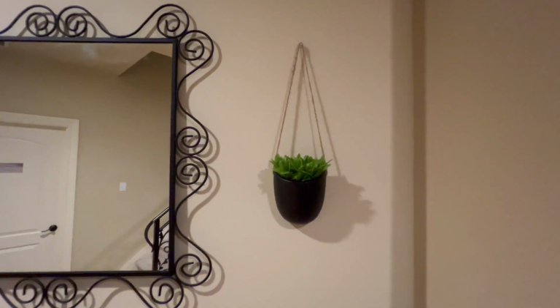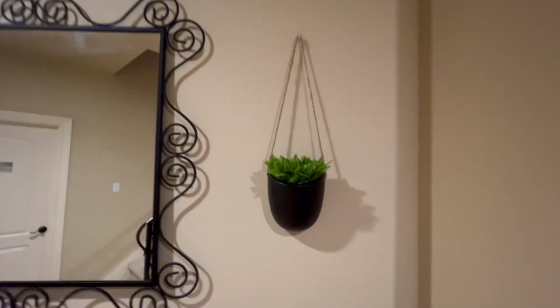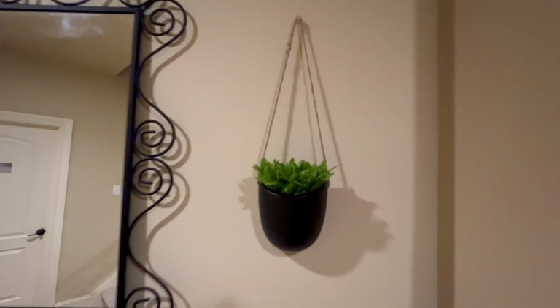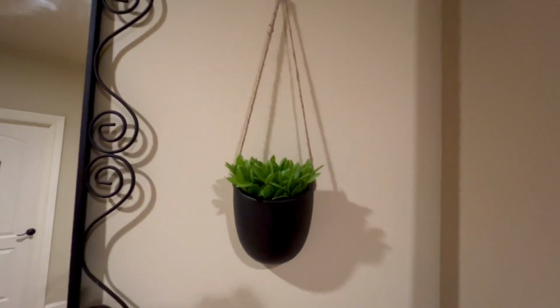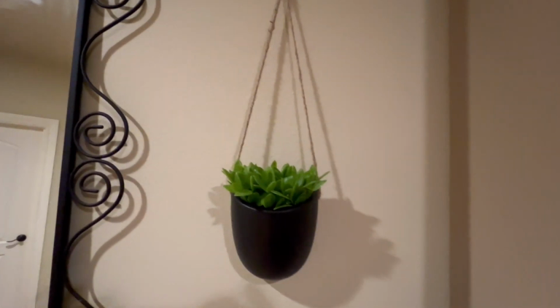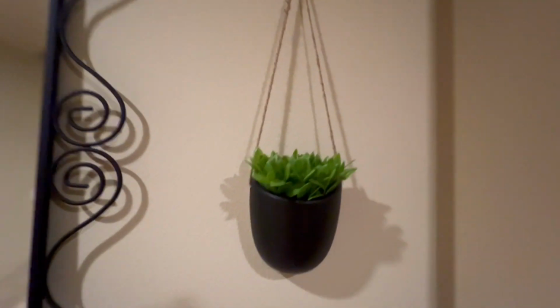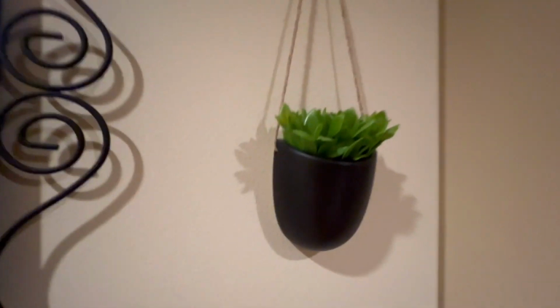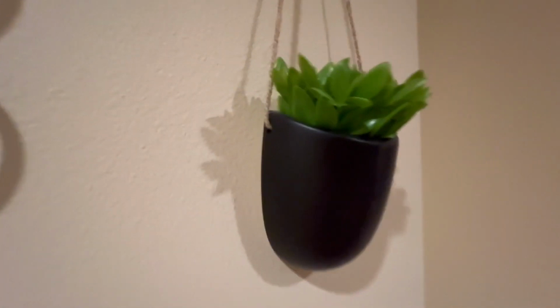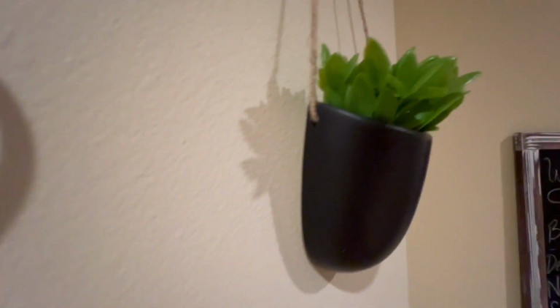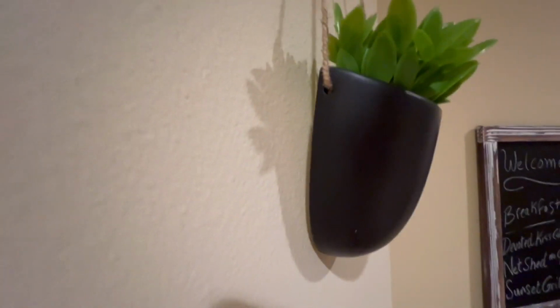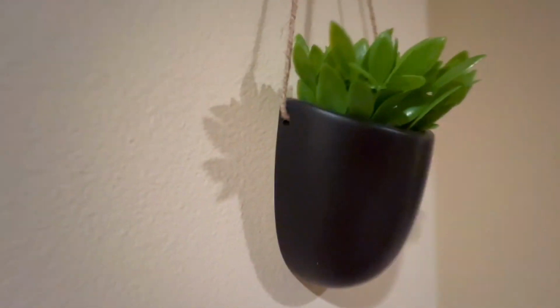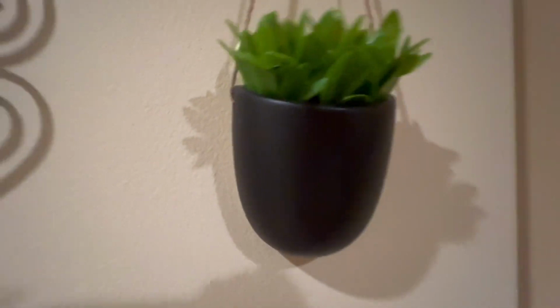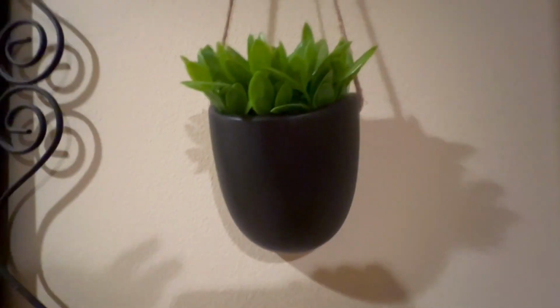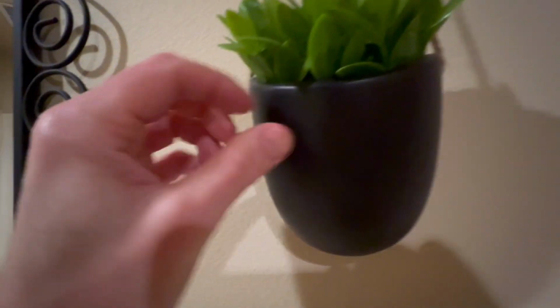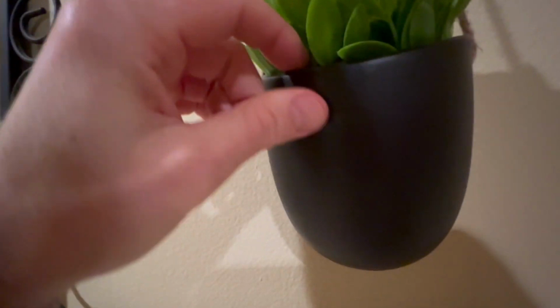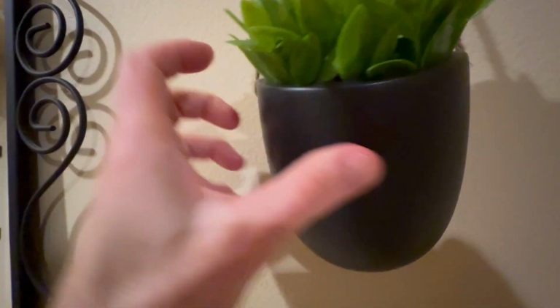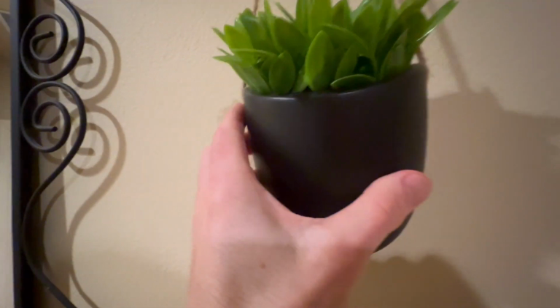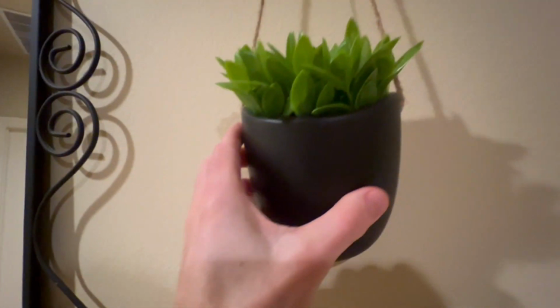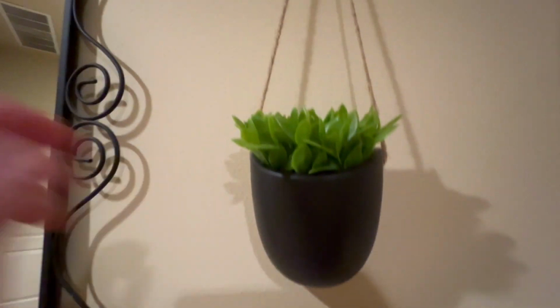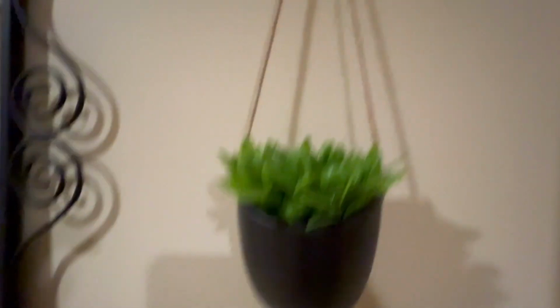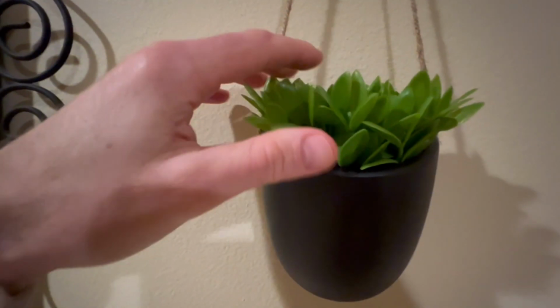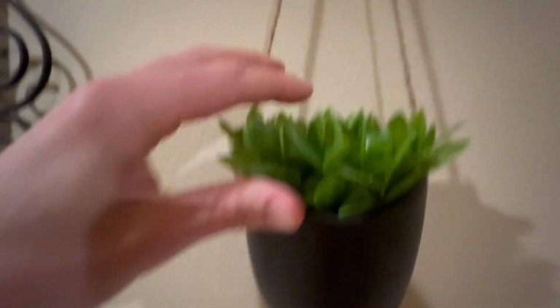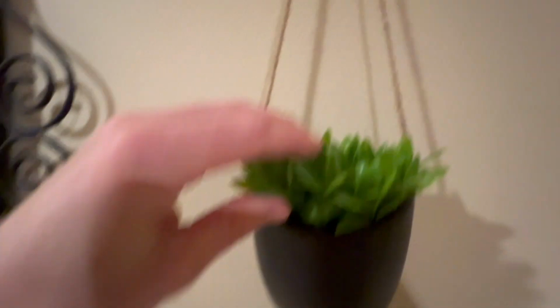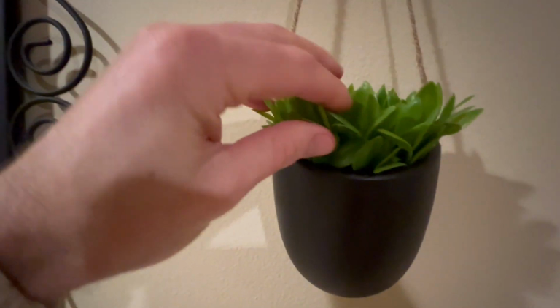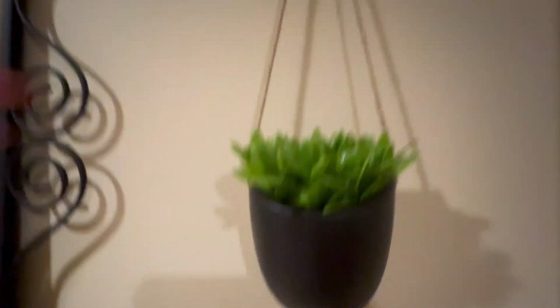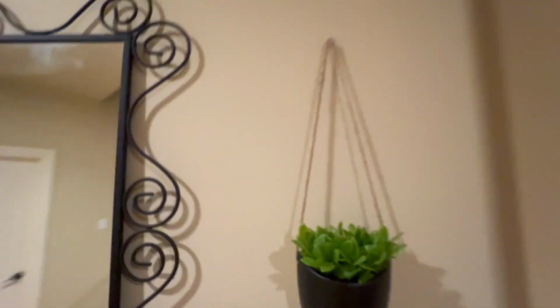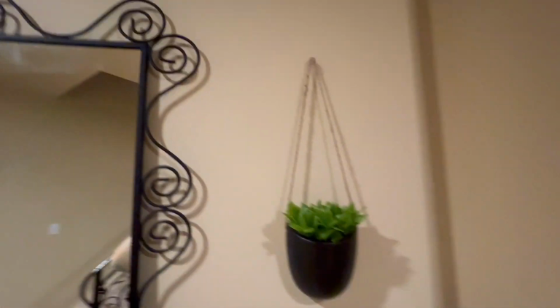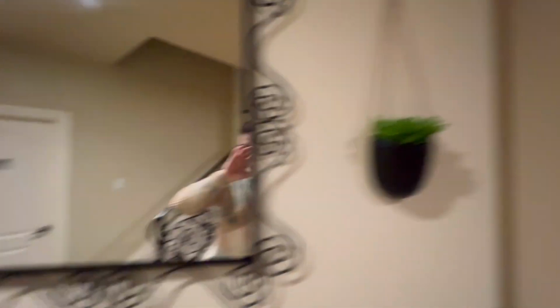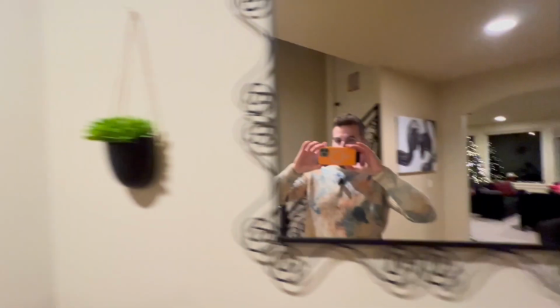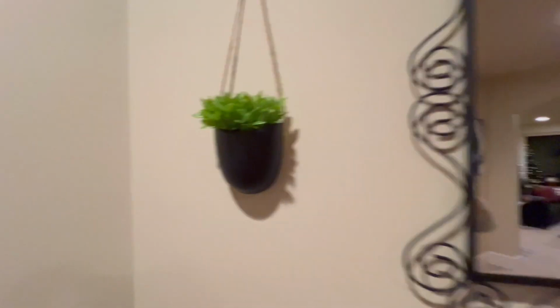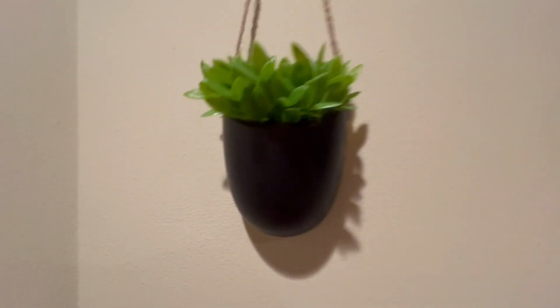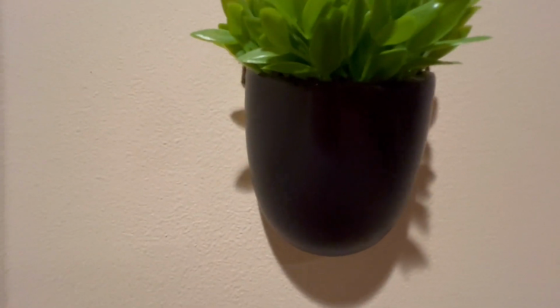We got this really nice Kazai hanging ceramic wall planters, and these are on the wall of the Airbnb me and my brother are staying at right now. It's just a really nice material, I think it looks really nice the way it hangs on the wall. We have one on each side of this mirror right here.